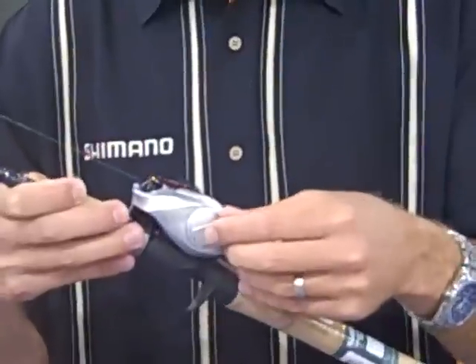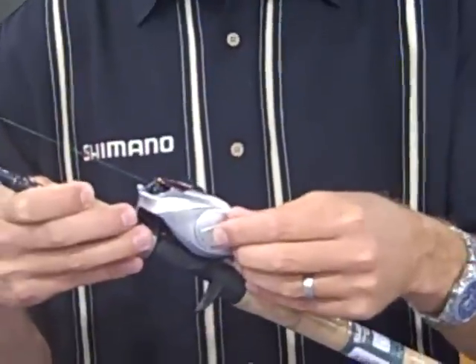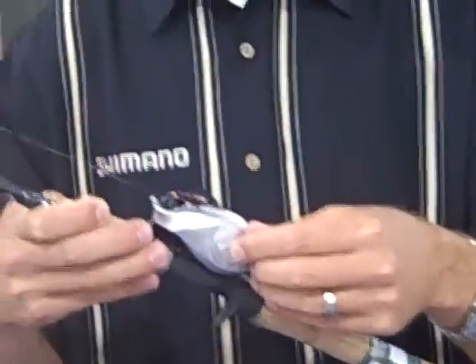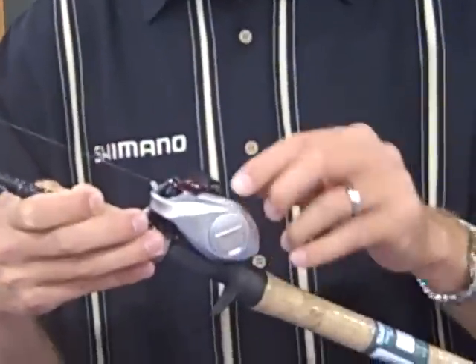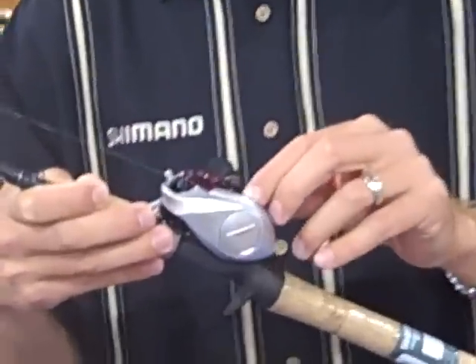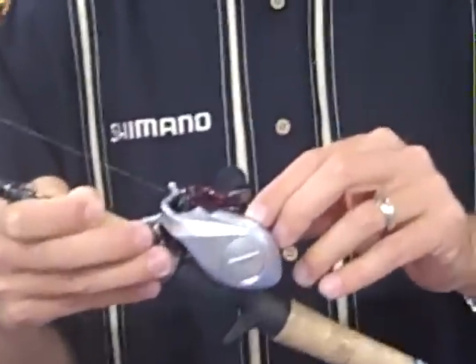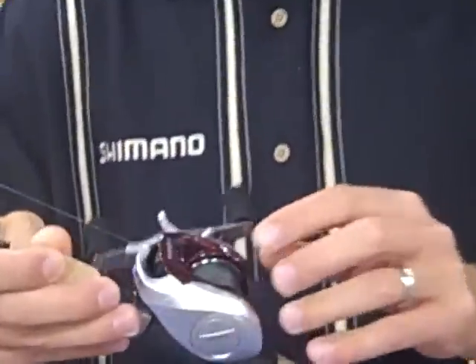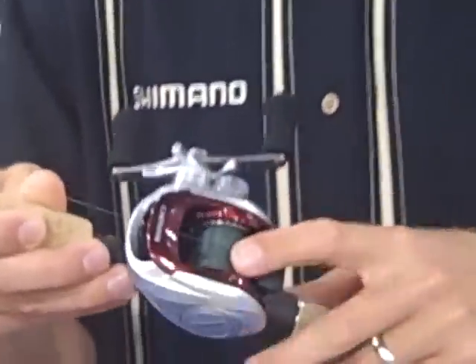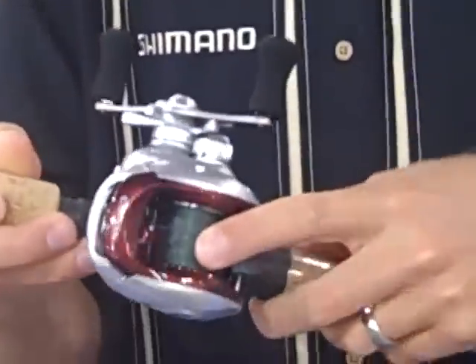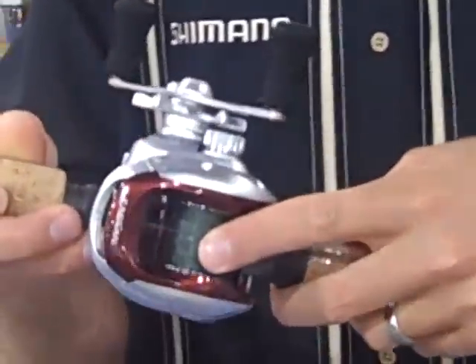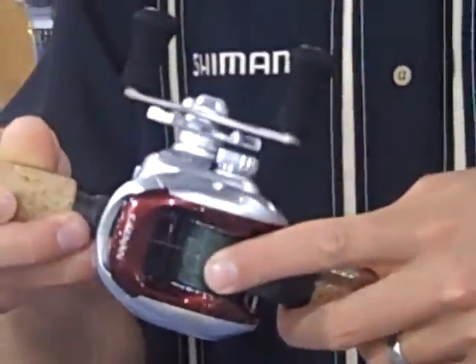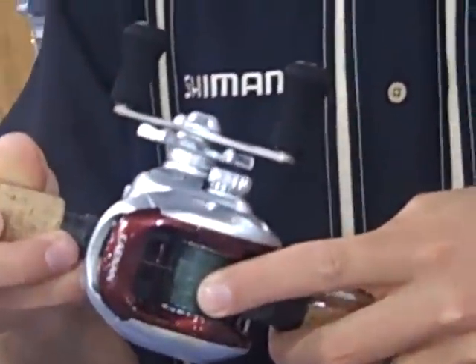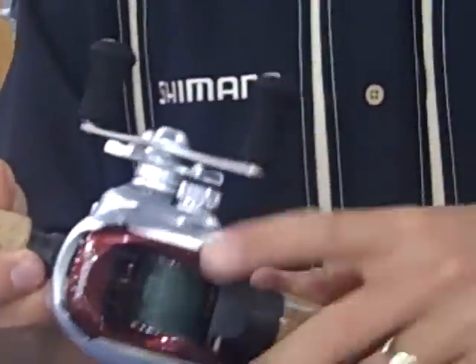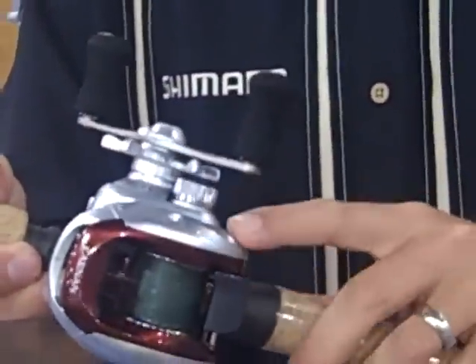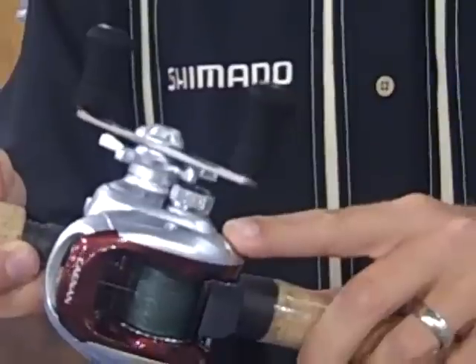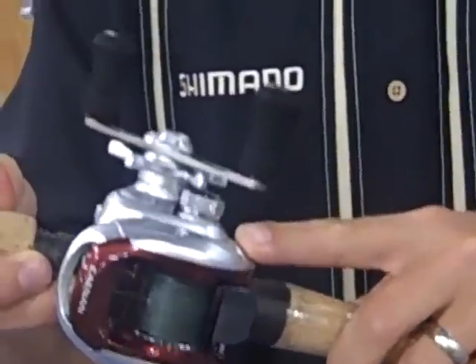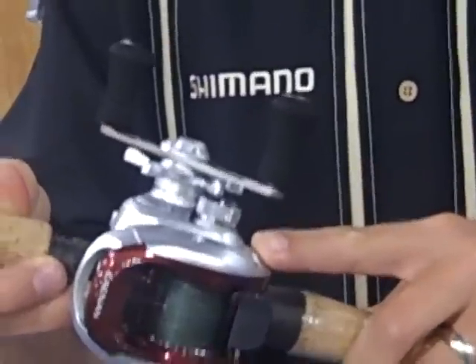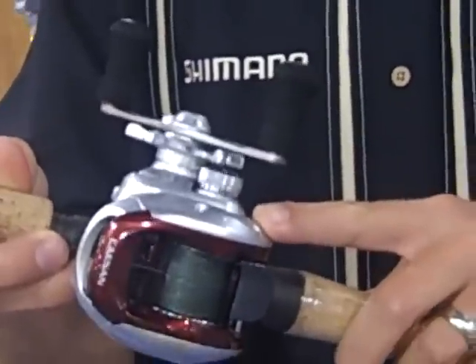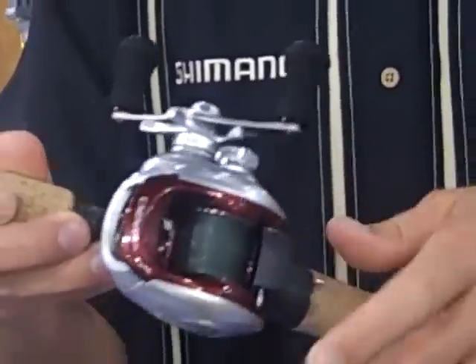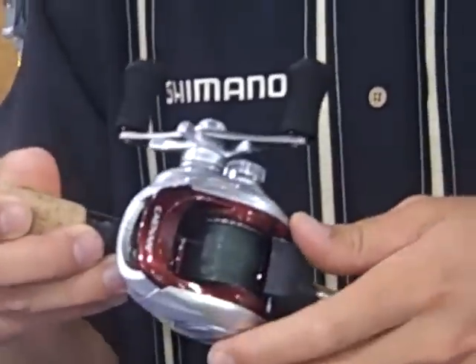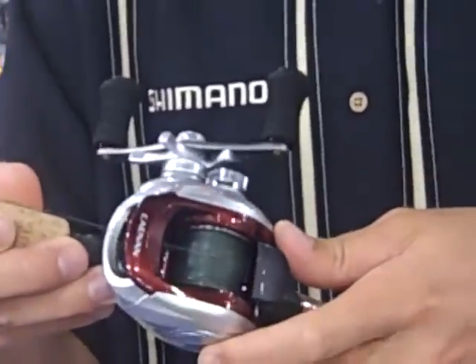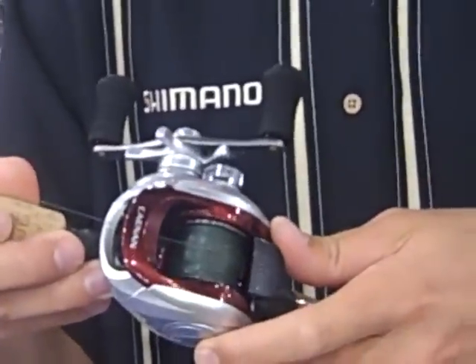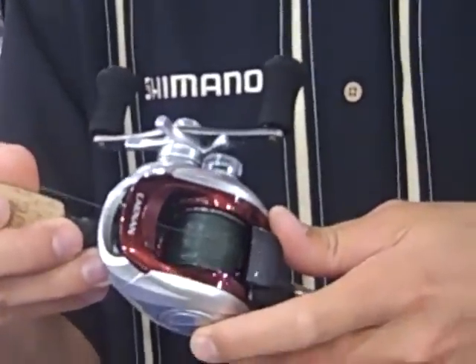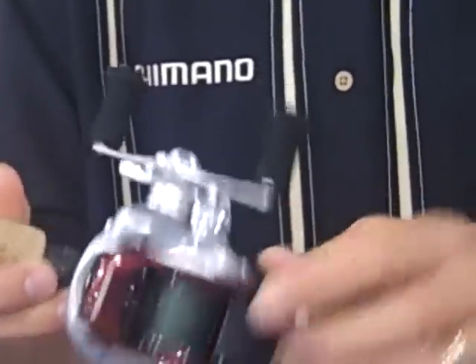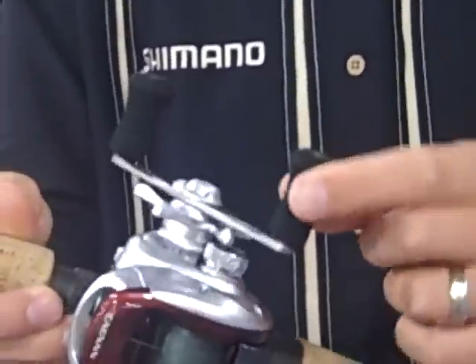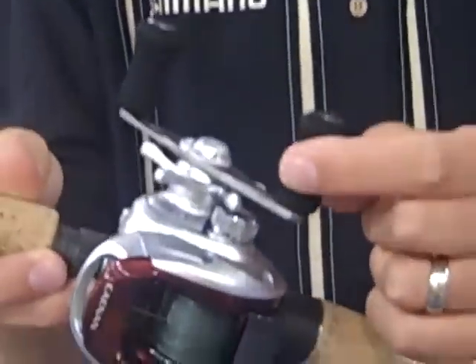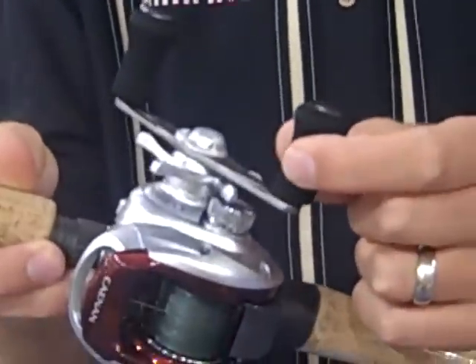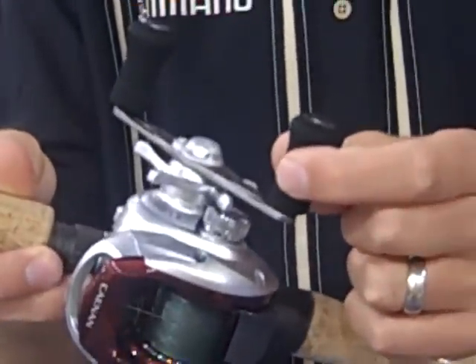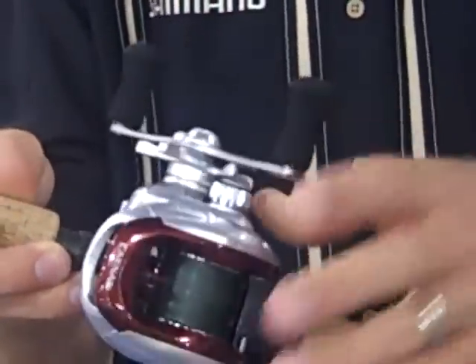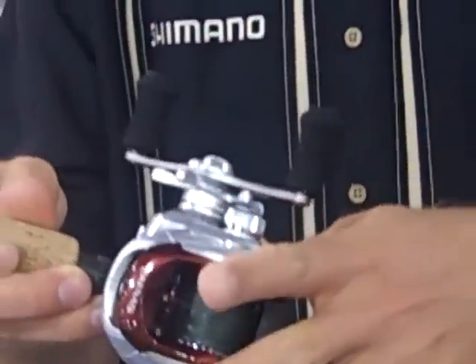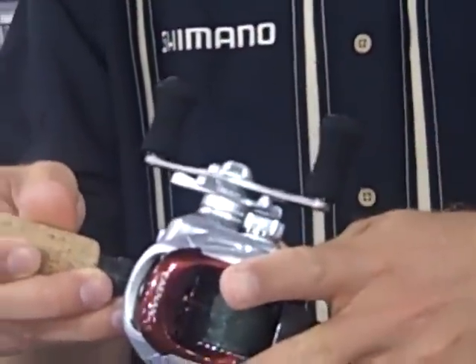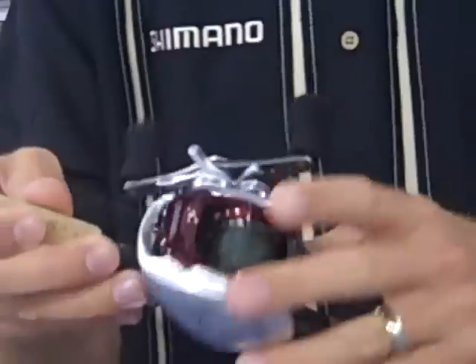It has the VBS adjustable brake weights, drilled spool, disengaging pinion gear, 6 plus 1 bearings, new handle grips — a lot of key features.